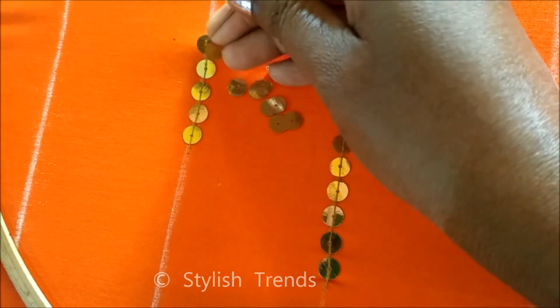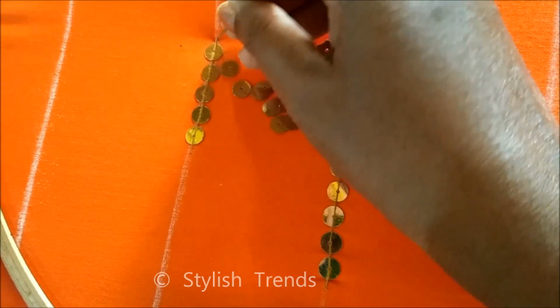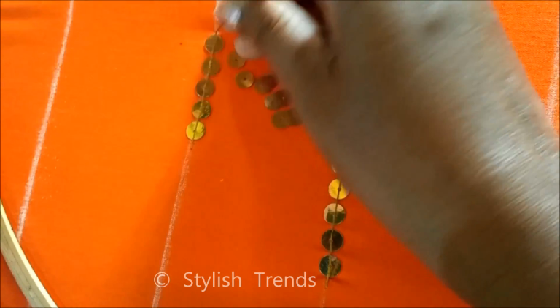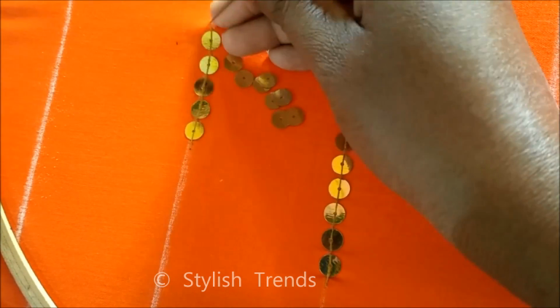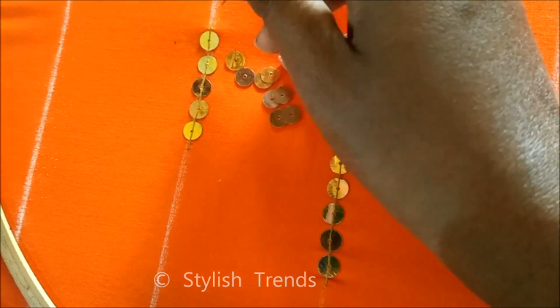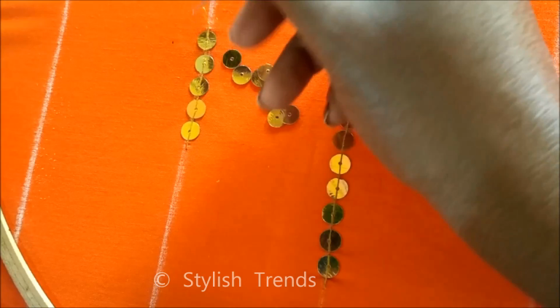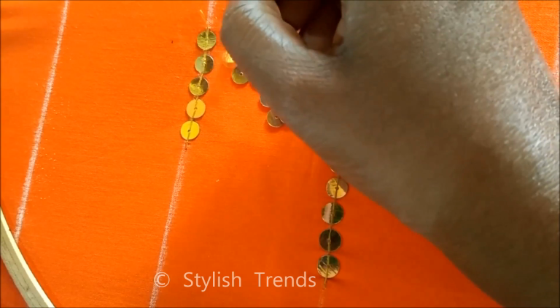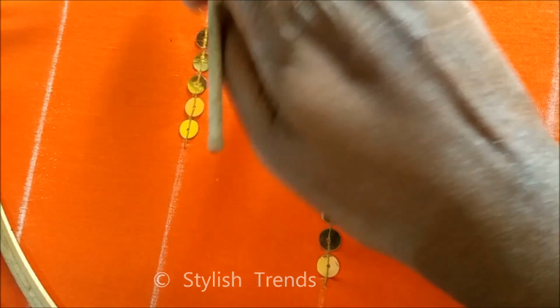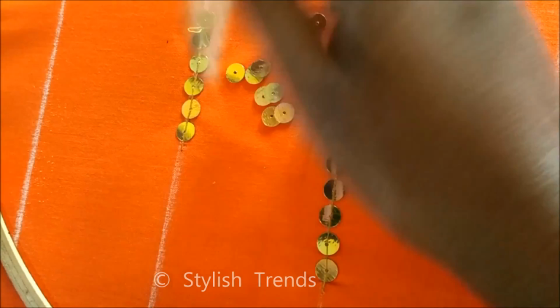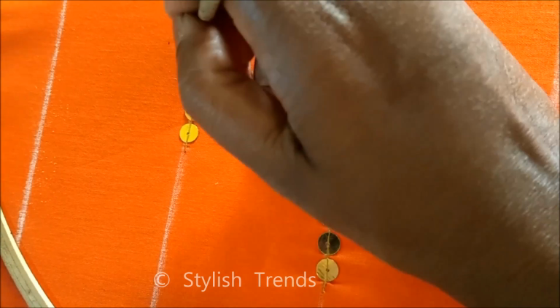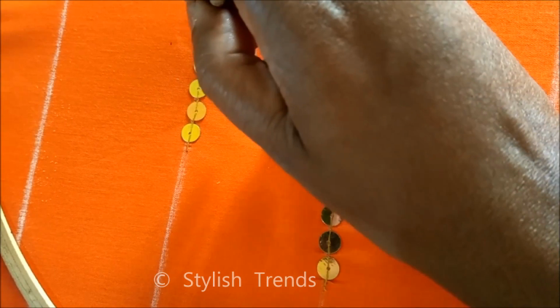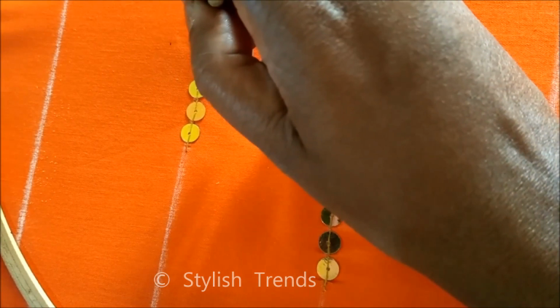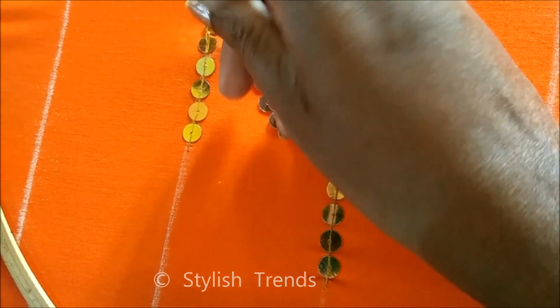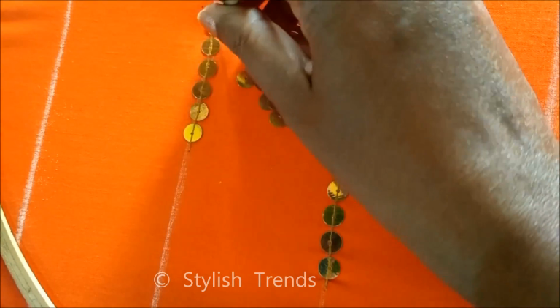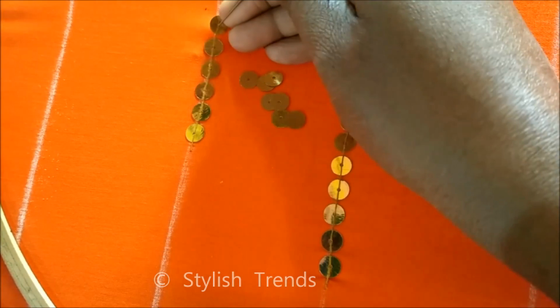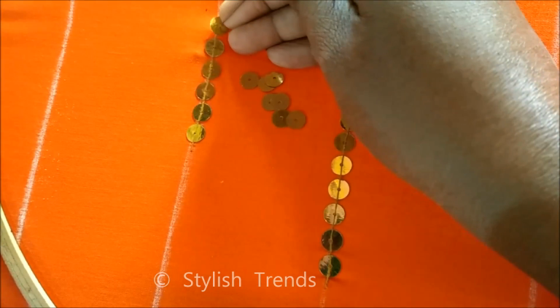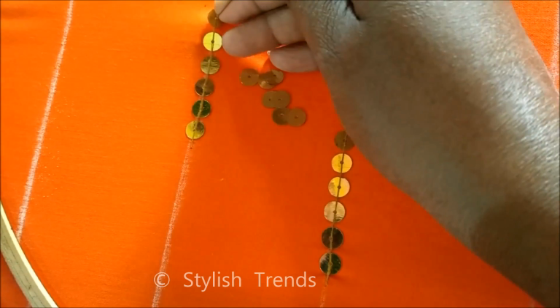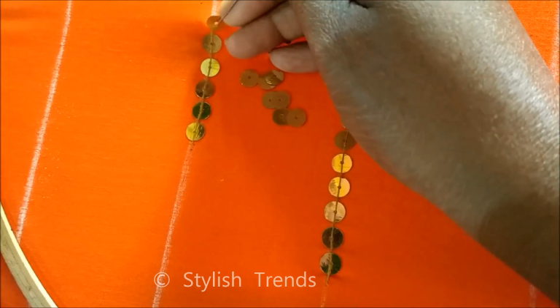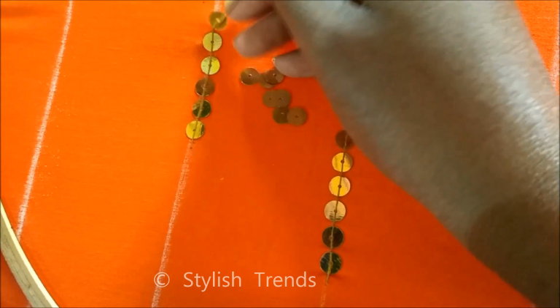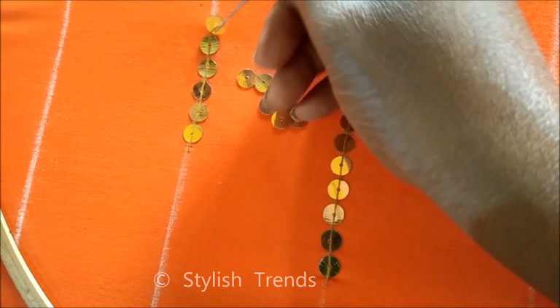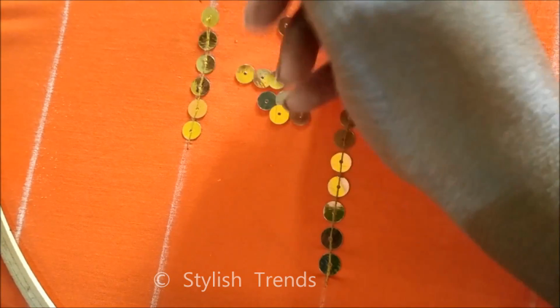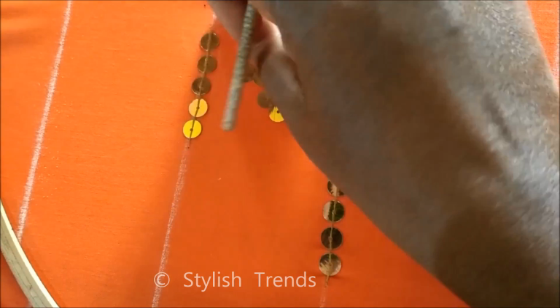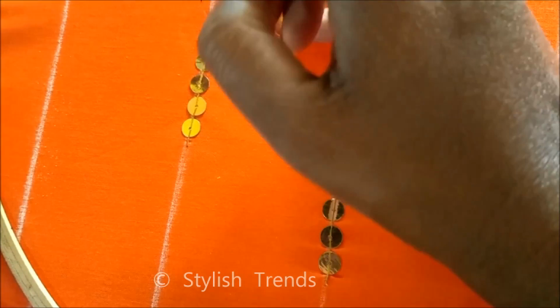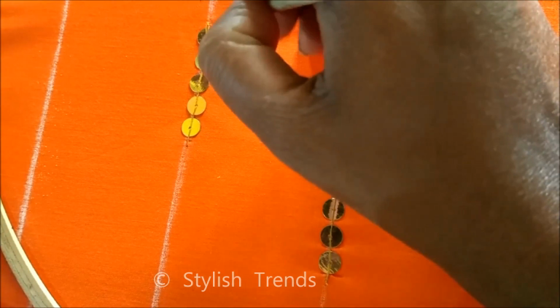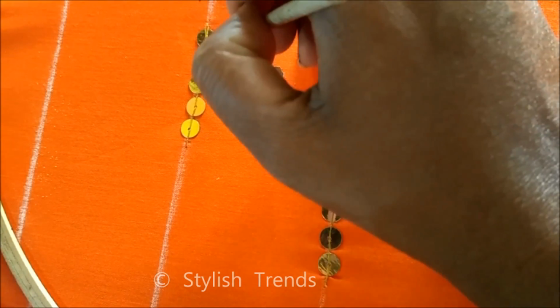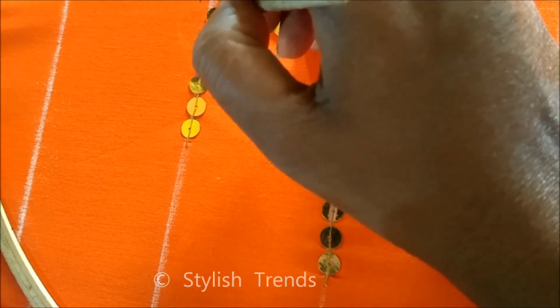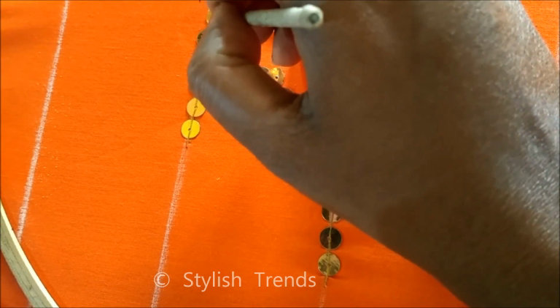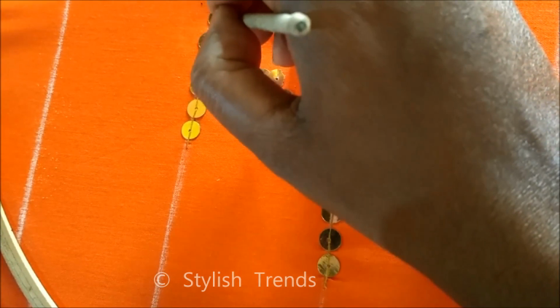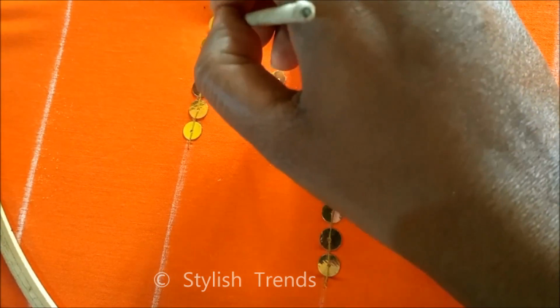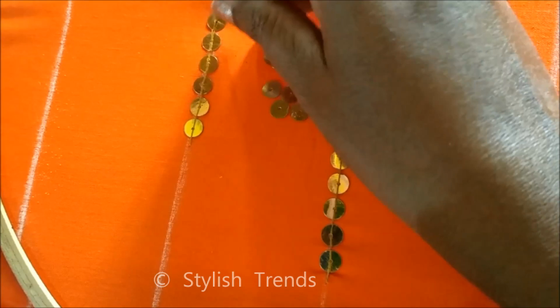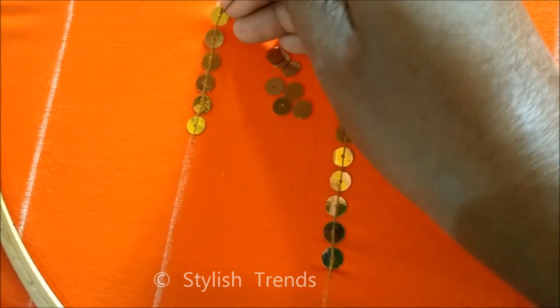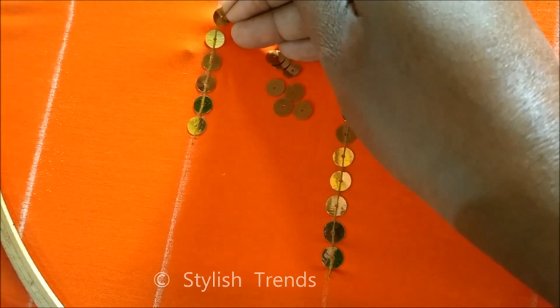I have requested many of my viewers that if you don't have the RE work, you don't have to do this practice properly — you can also do this with a normal stitching needle.